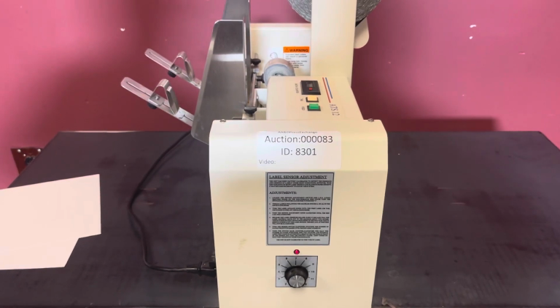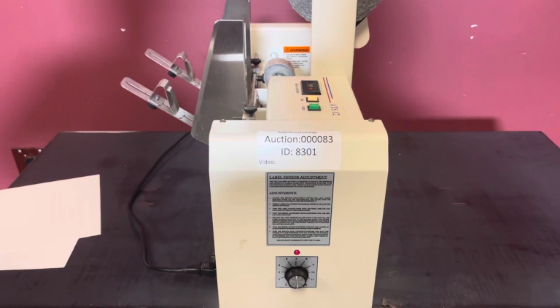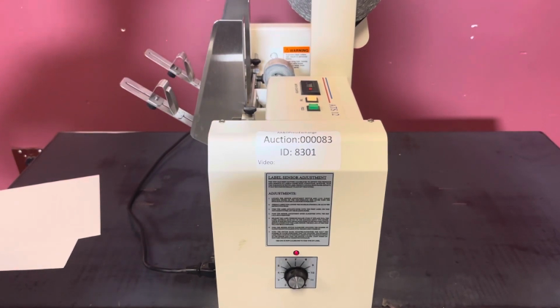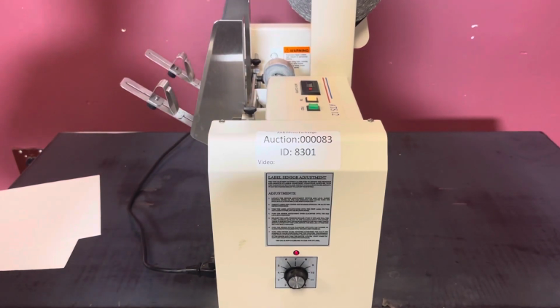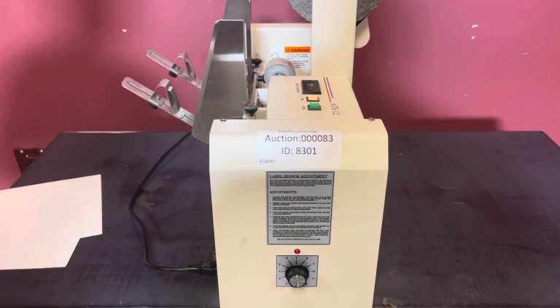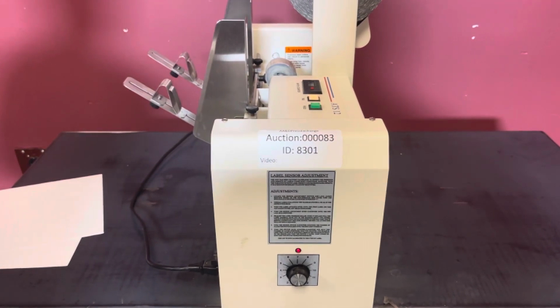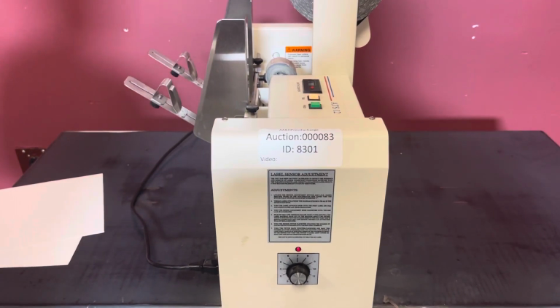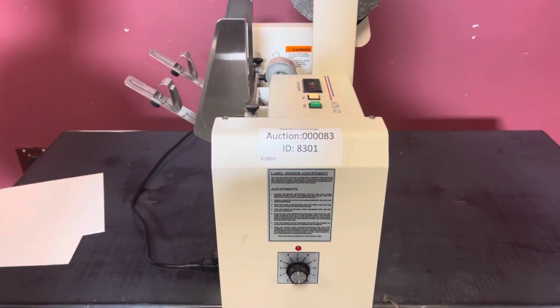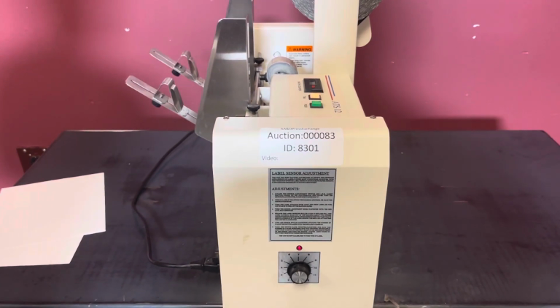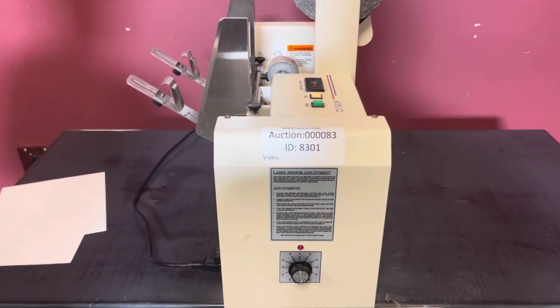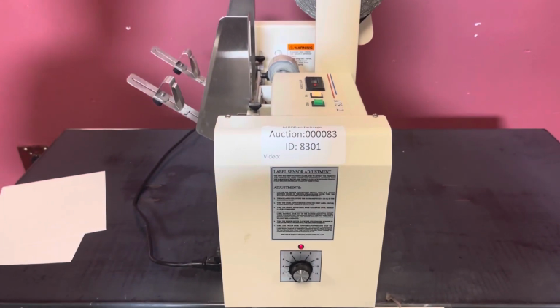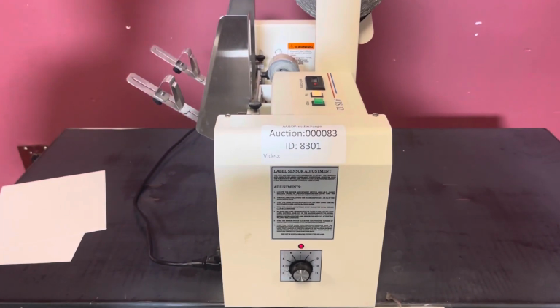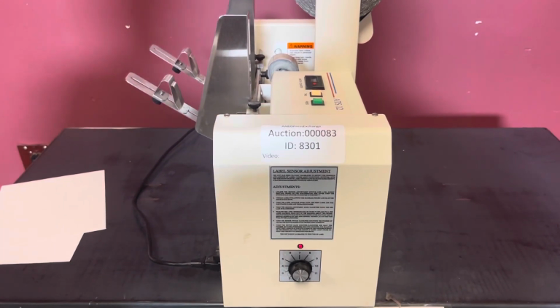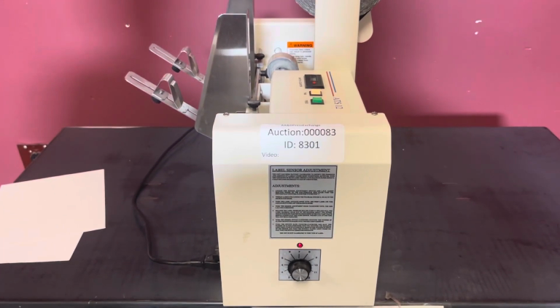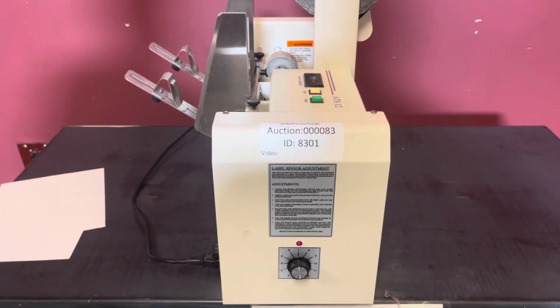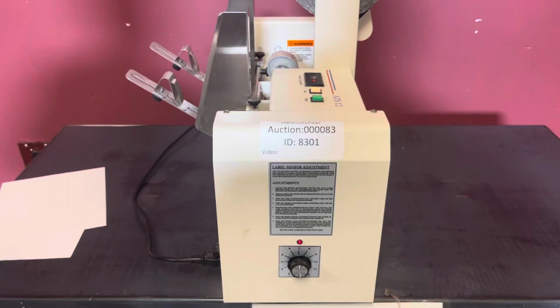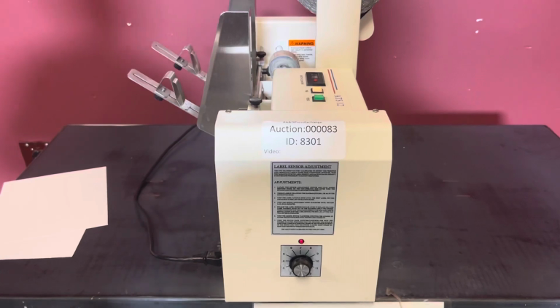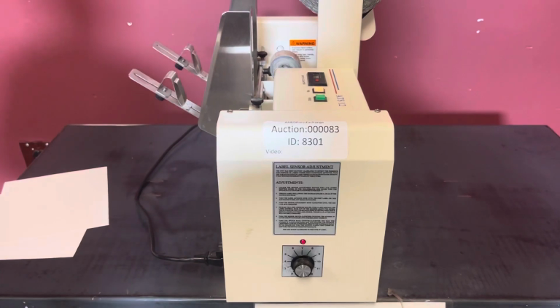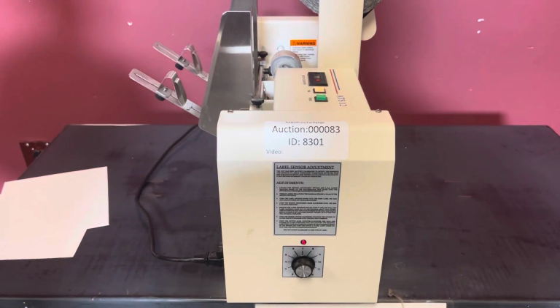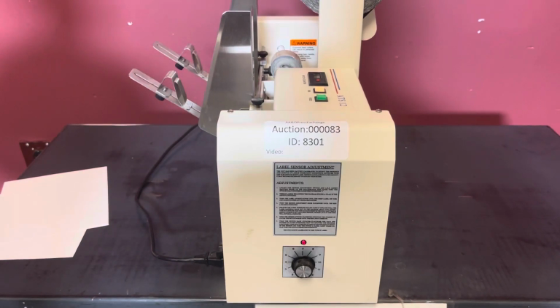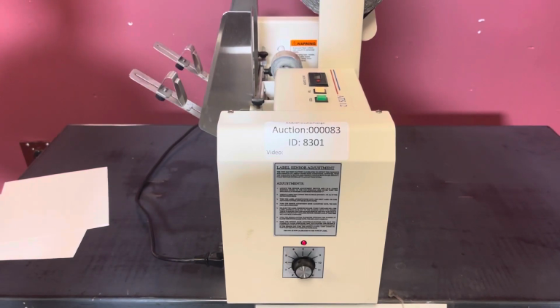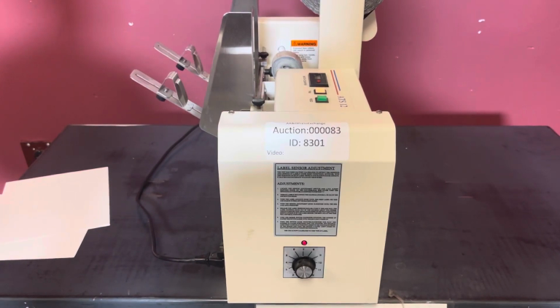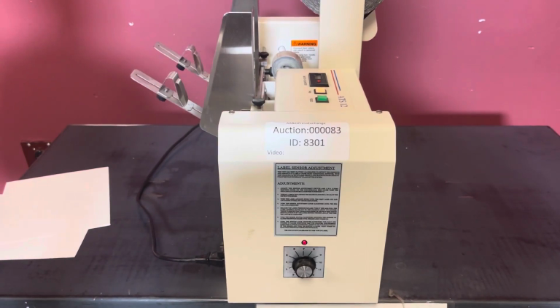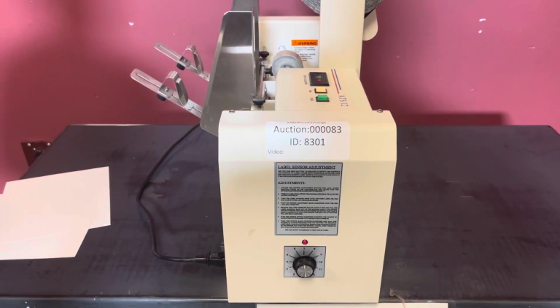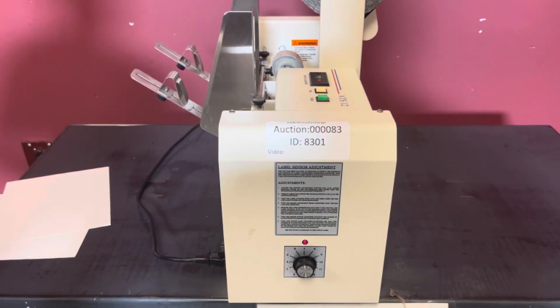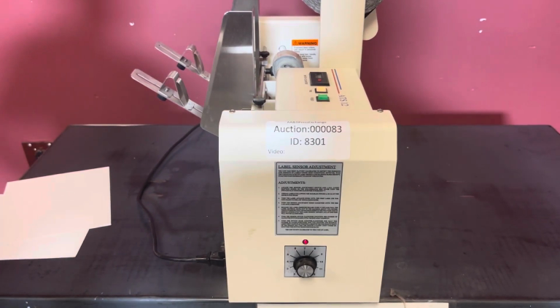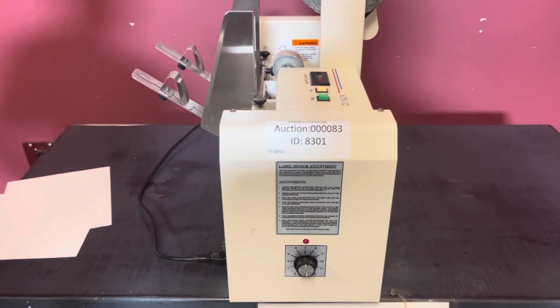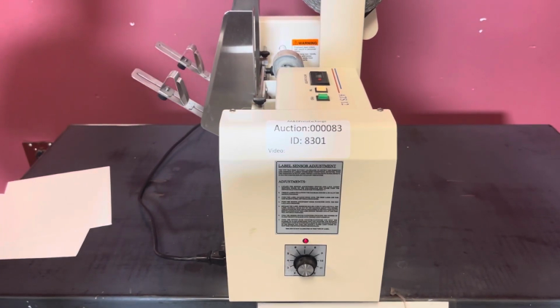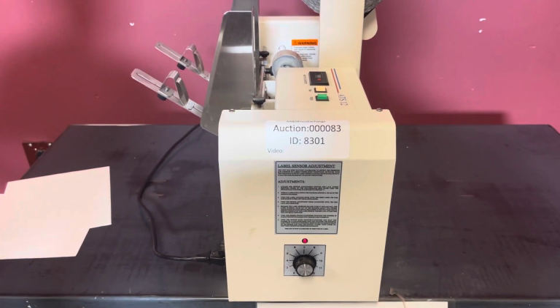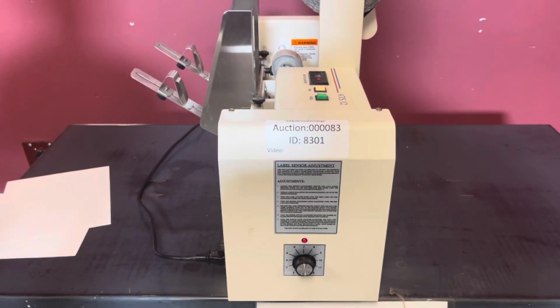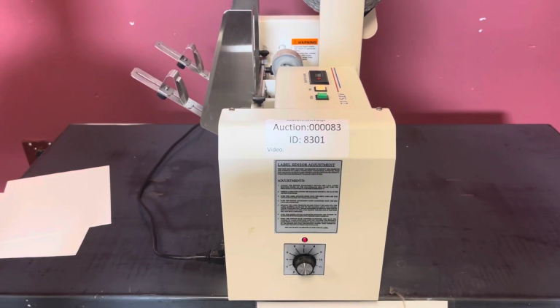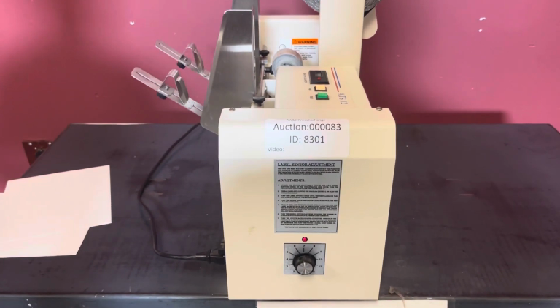Up for auction is an ATS-12 tabler. It's gone through minimal inspection, but we are going to show you that it is in fact turning on and operating.